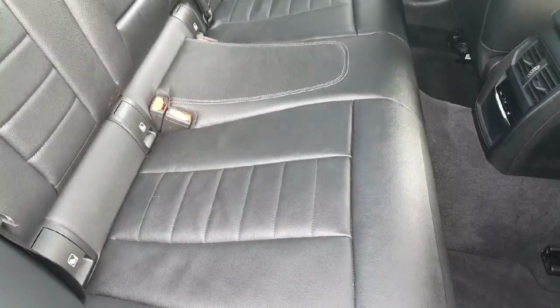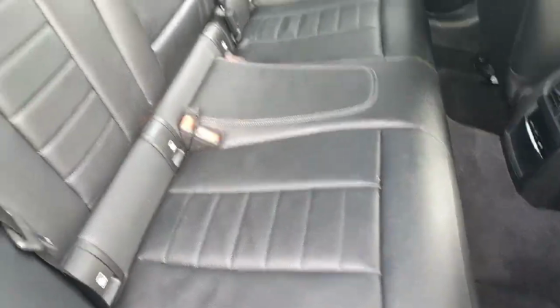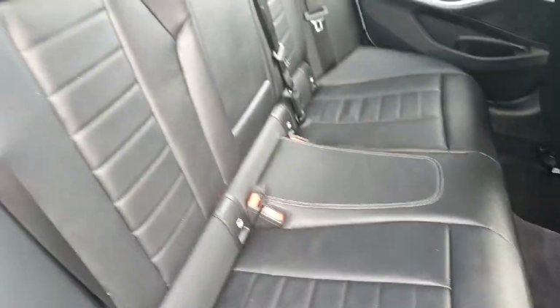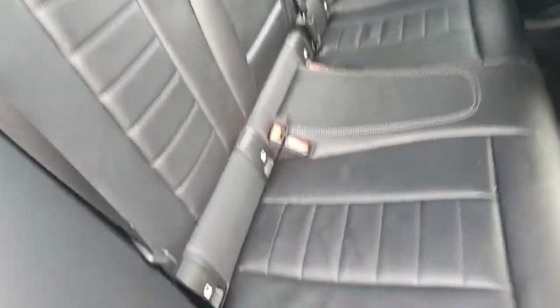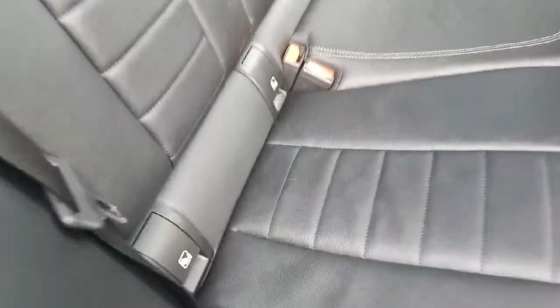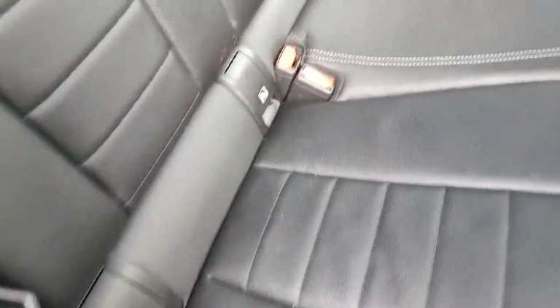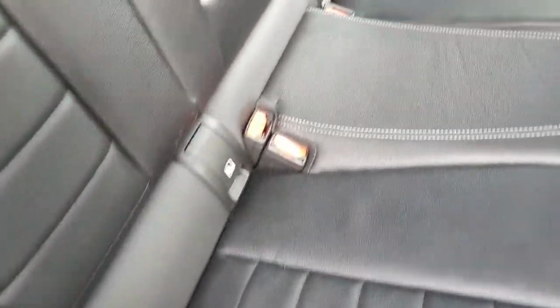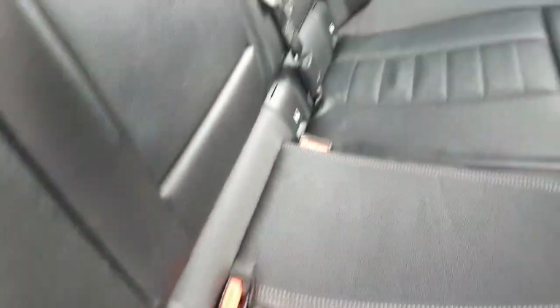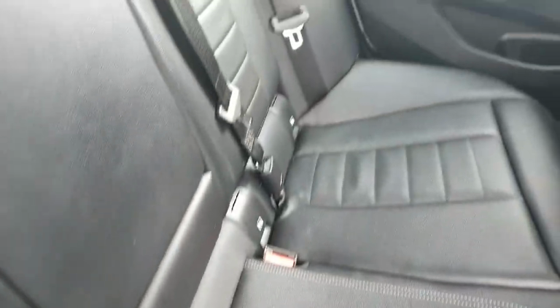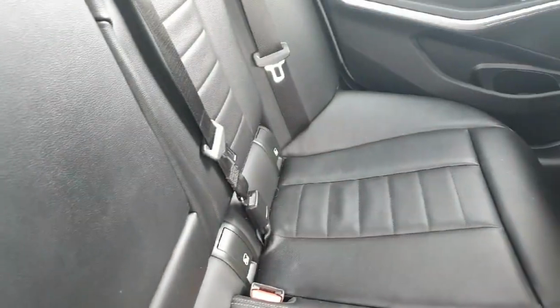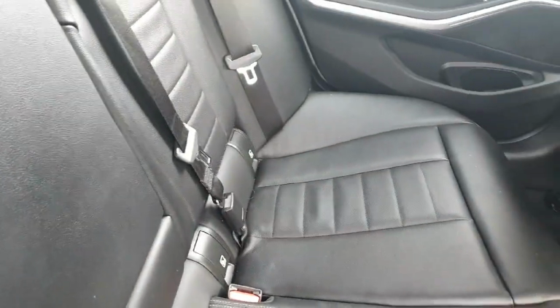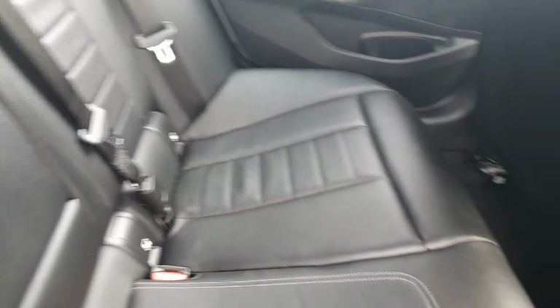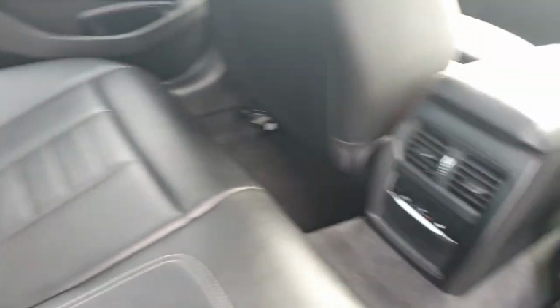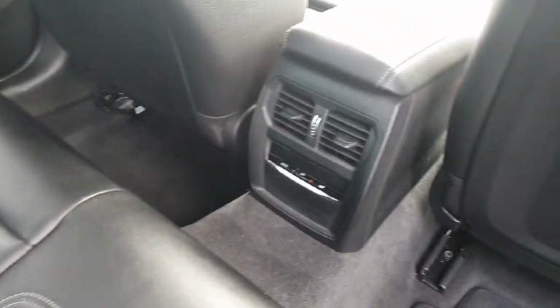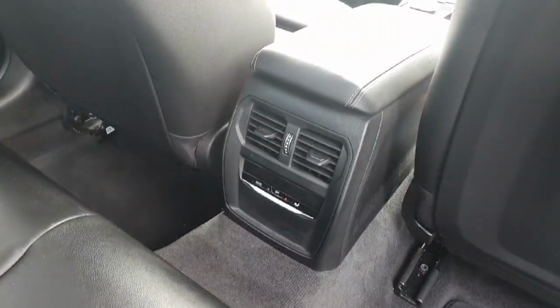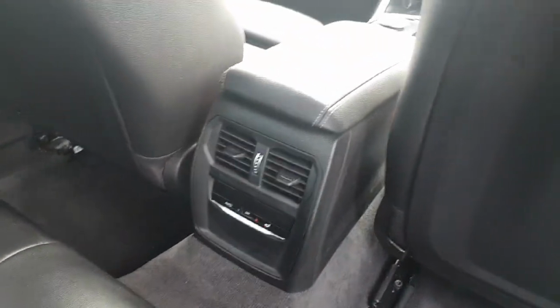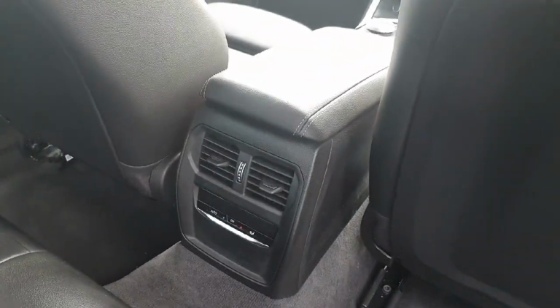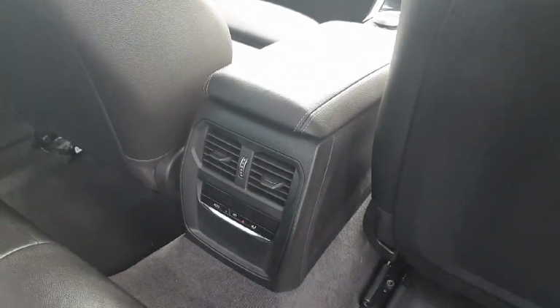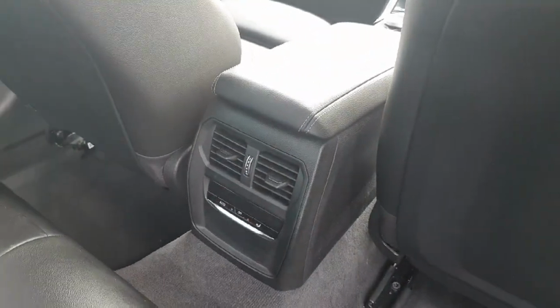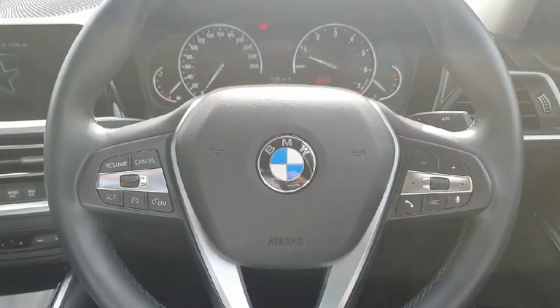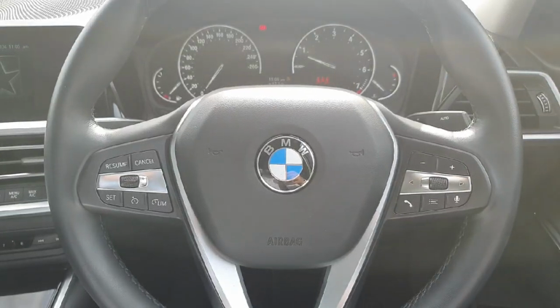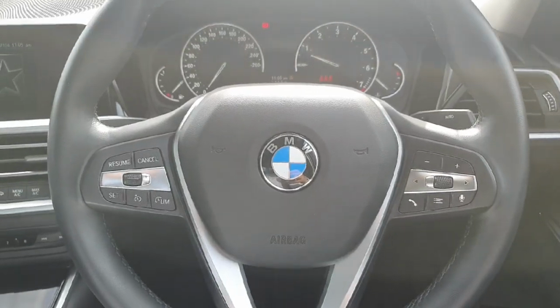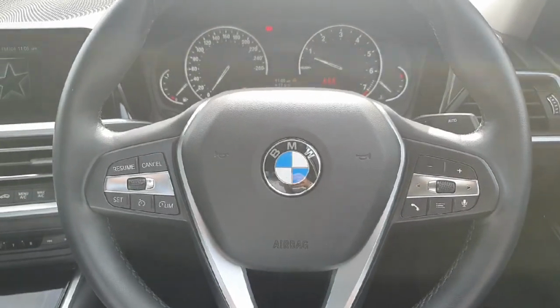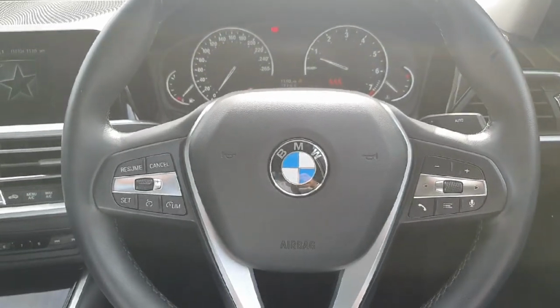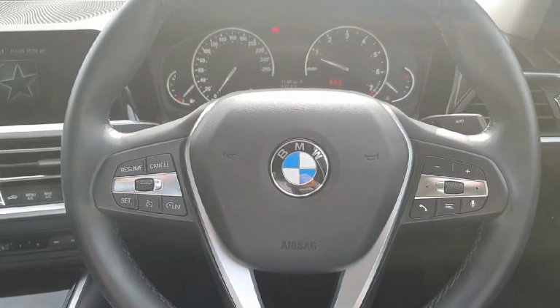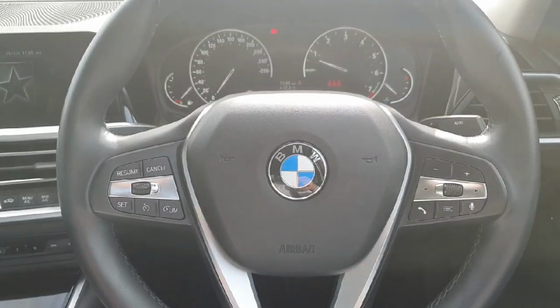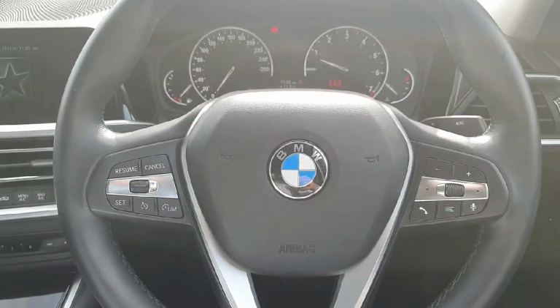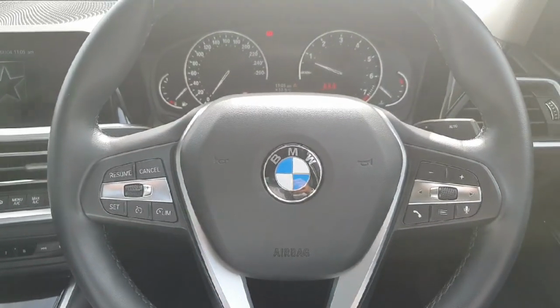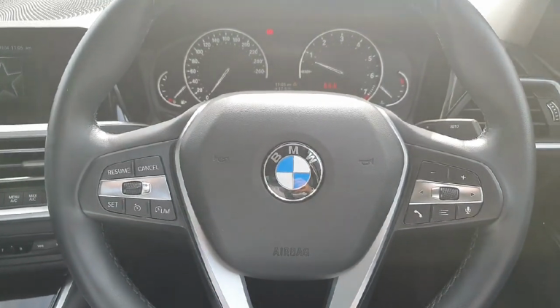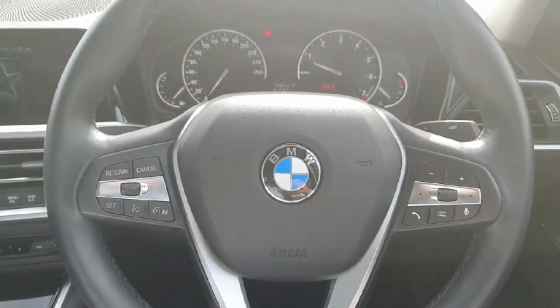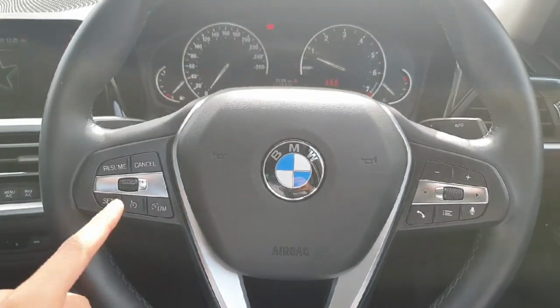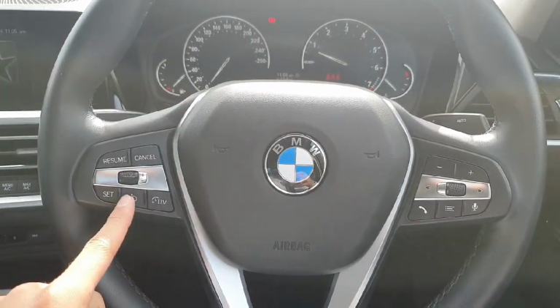Inside the car, starting from the seats, we have this beautiful black leather. There is ISOFIX in all the seats for the convenience of children, and also central air conditioning.